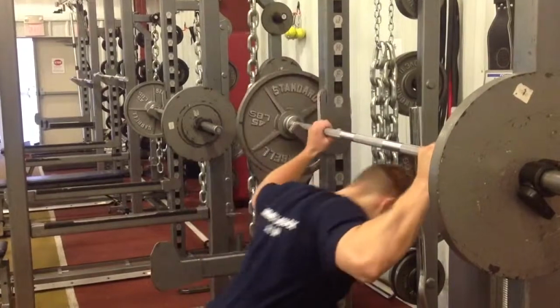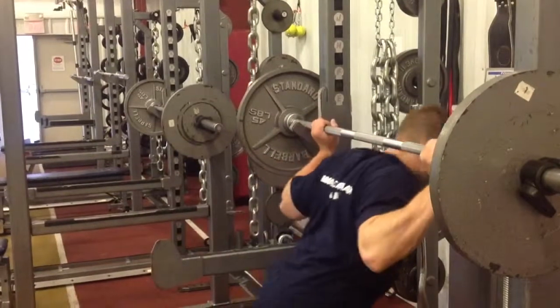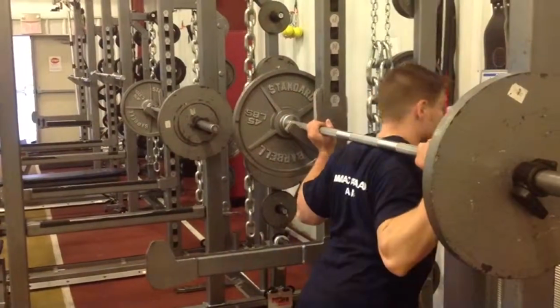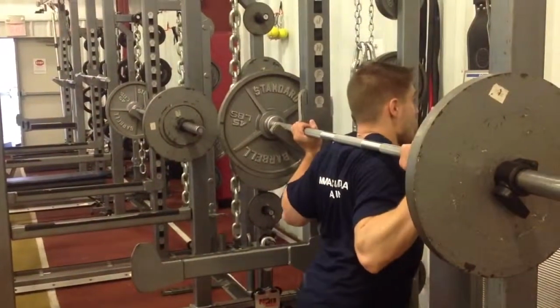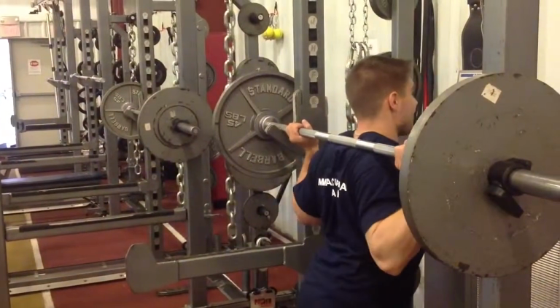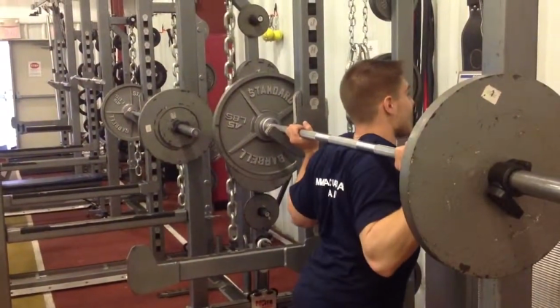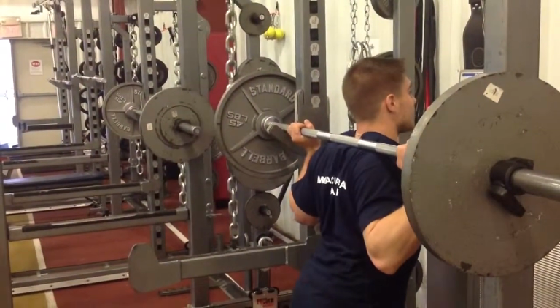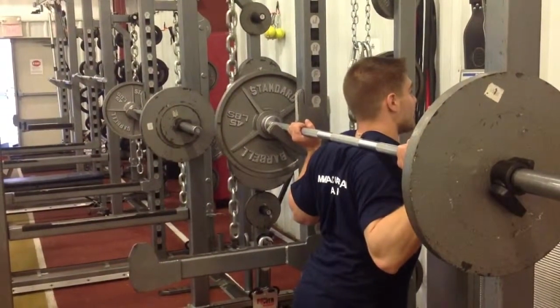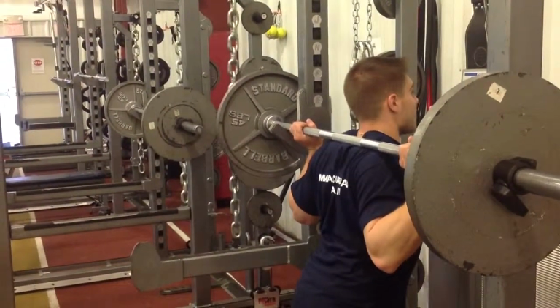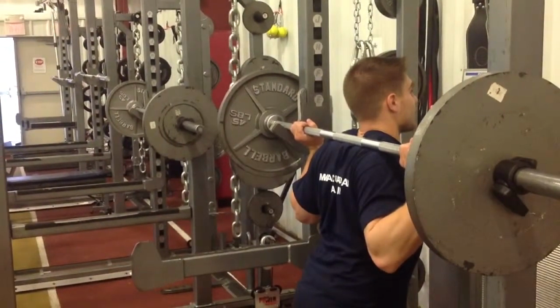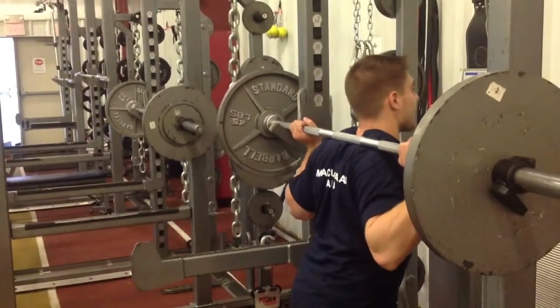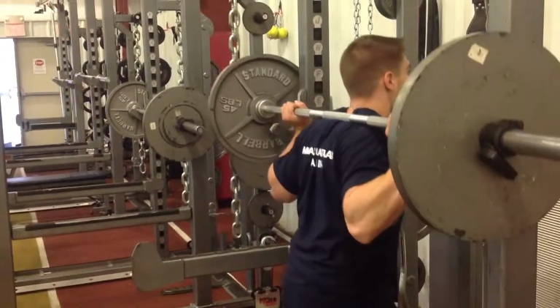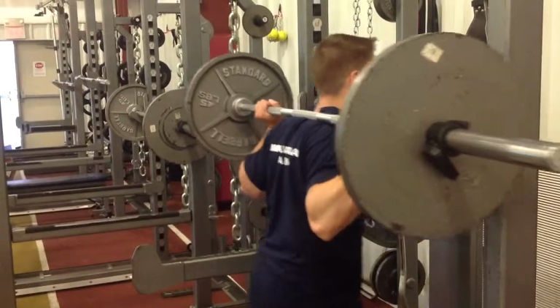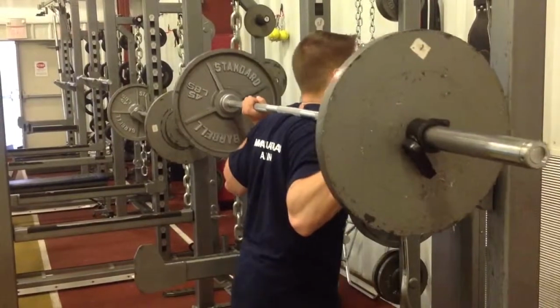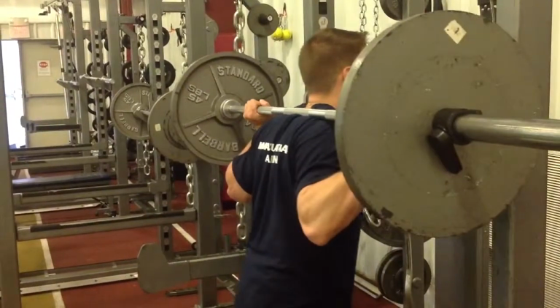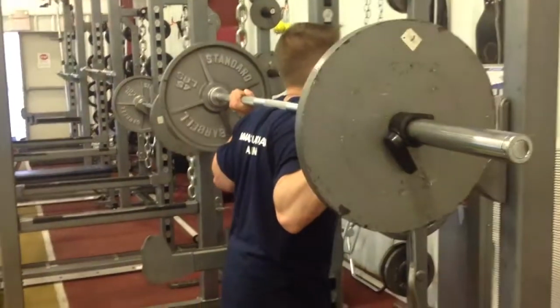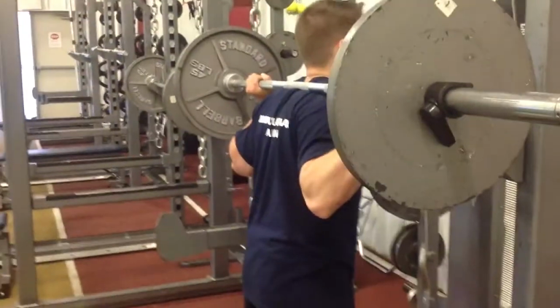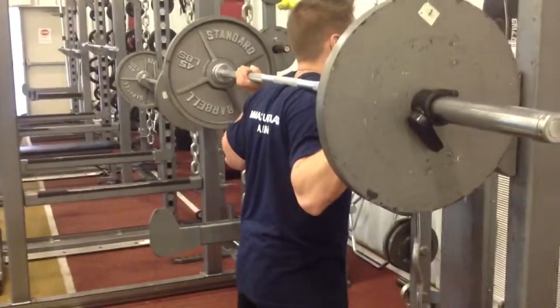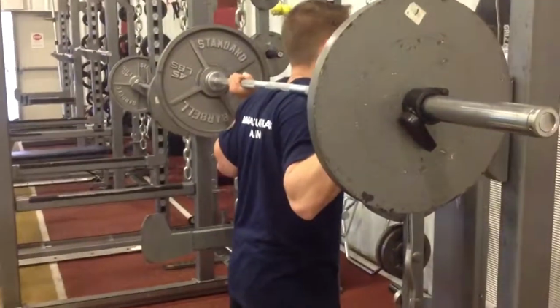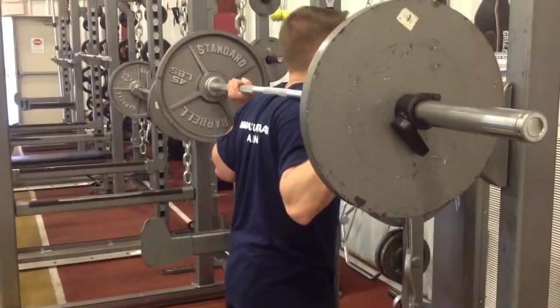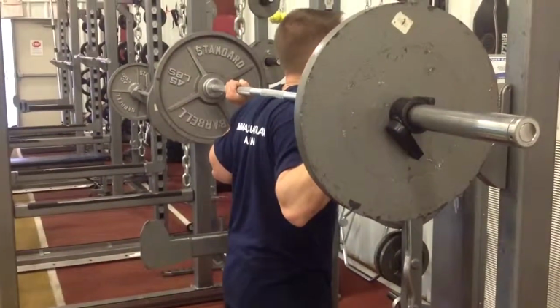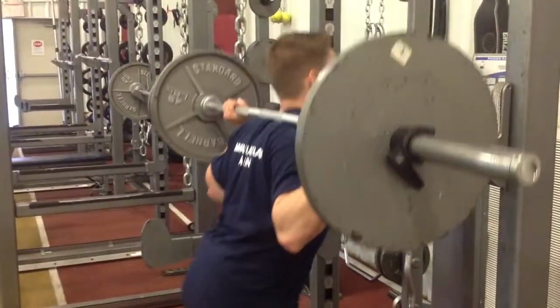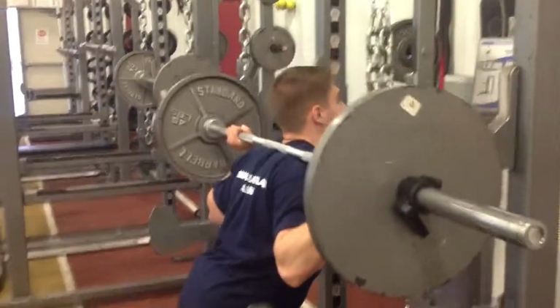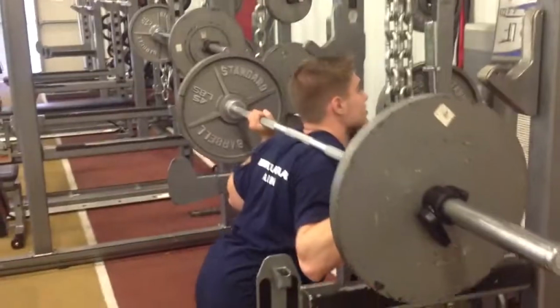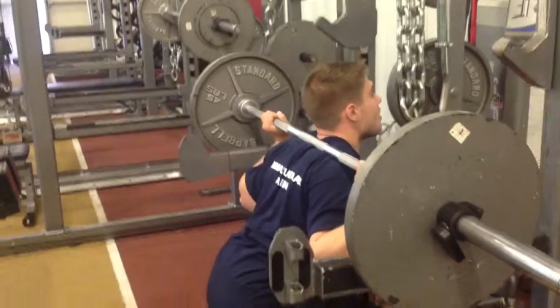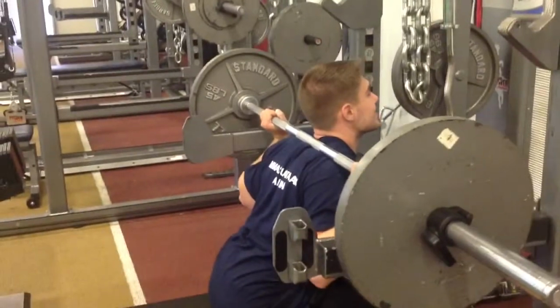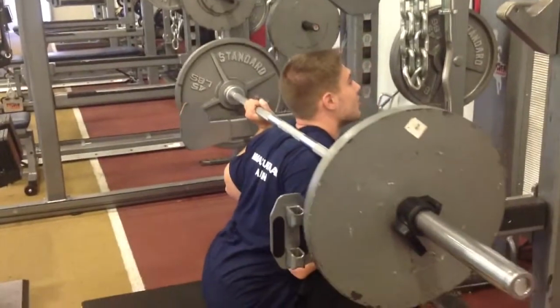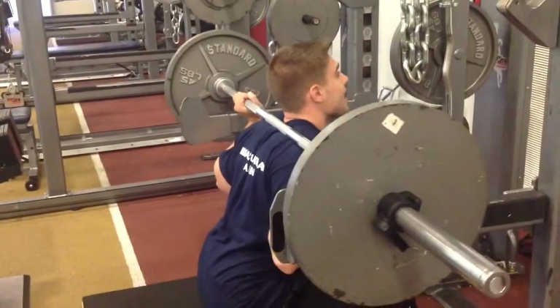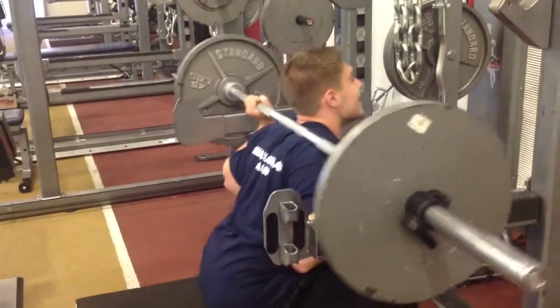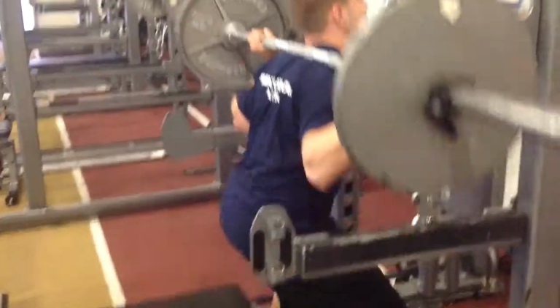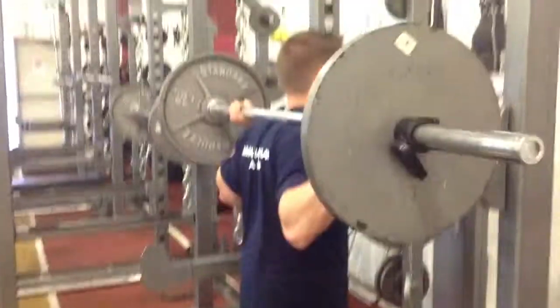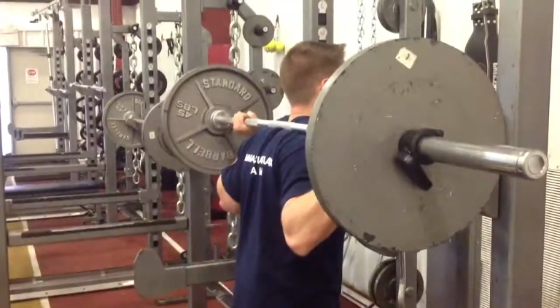I'm going to get on under, activate those lats, squeeze those shoulder blades together, rest the bar right on the shelf. Just like with the barbell front box squat, I'm going to go down nice and slow, slight pause on the box and lift explosively on the way up.